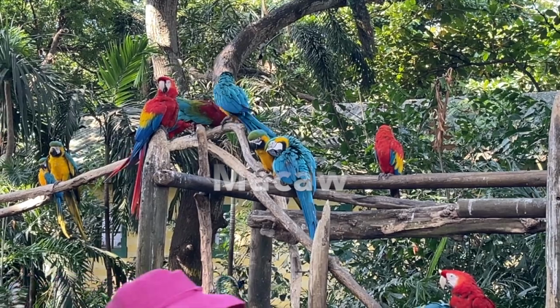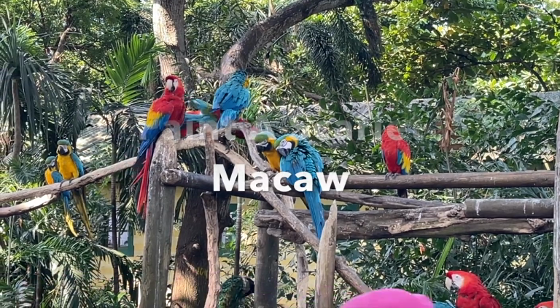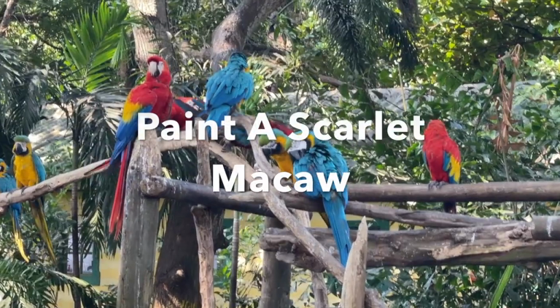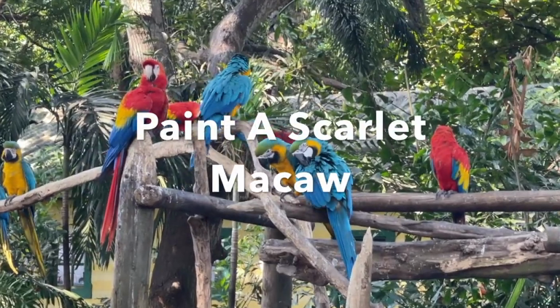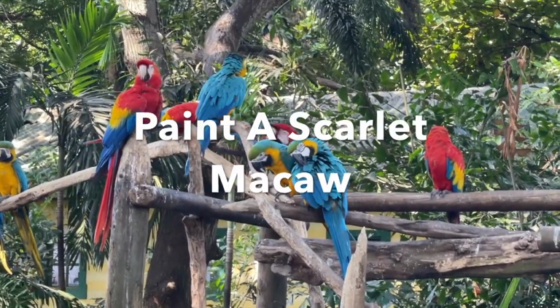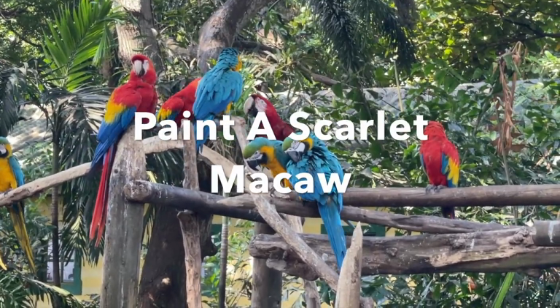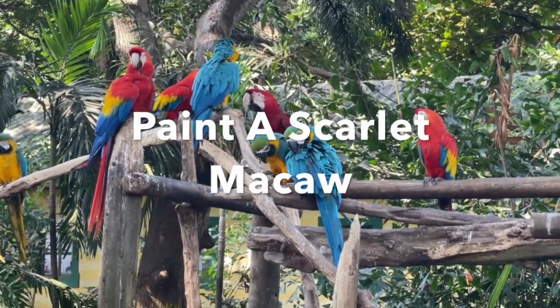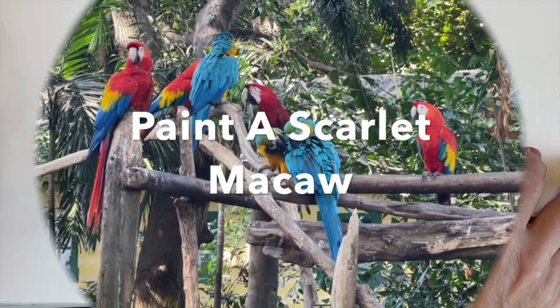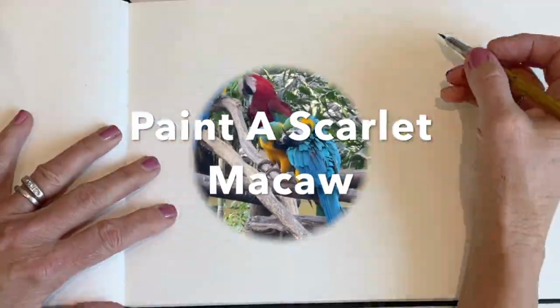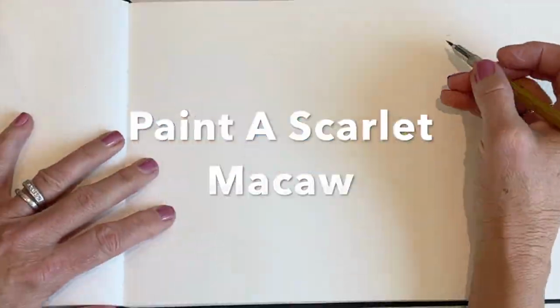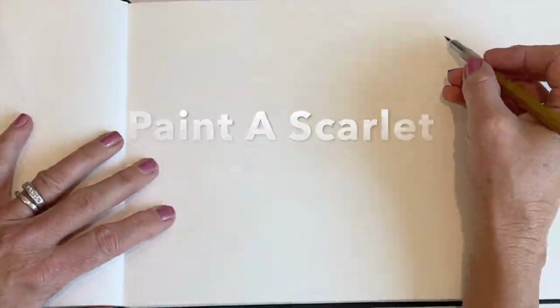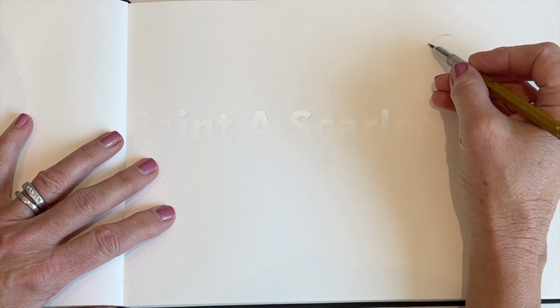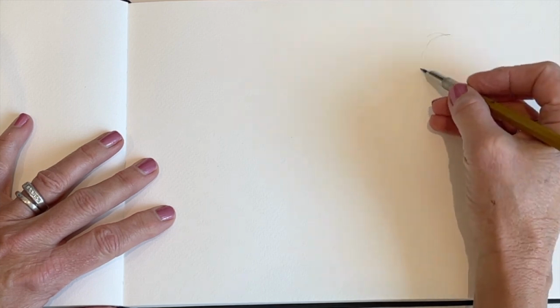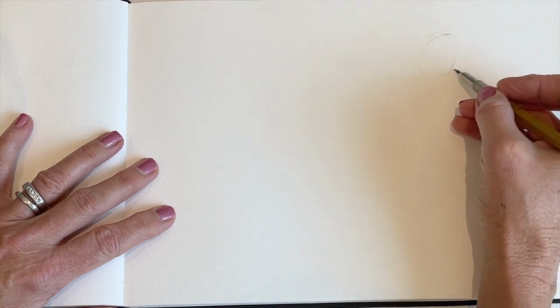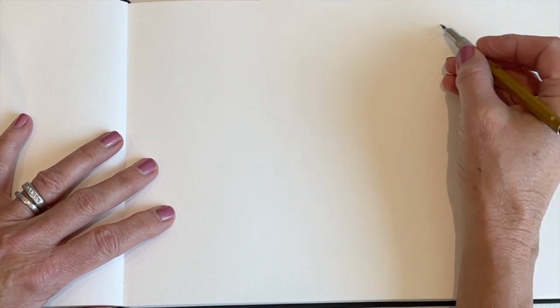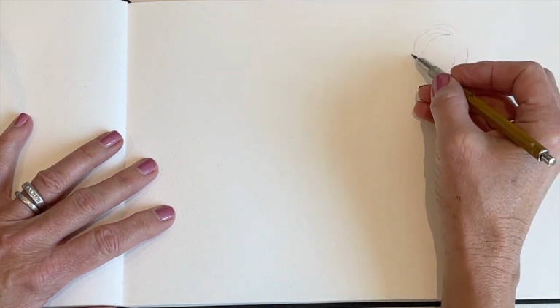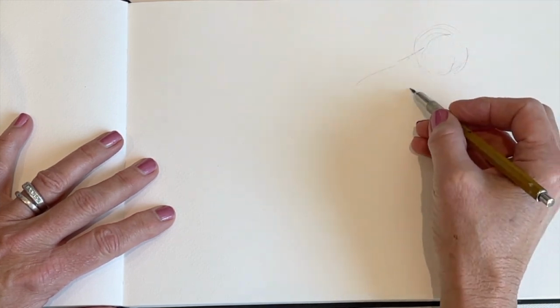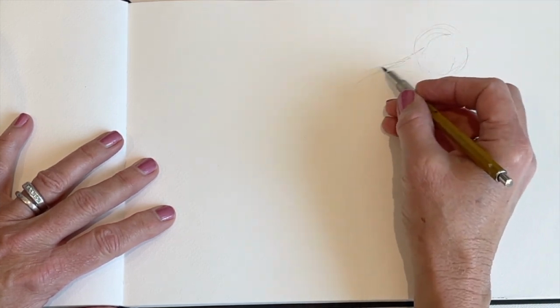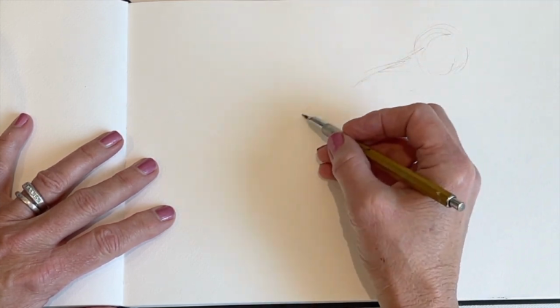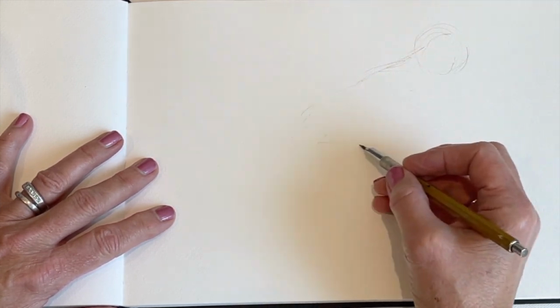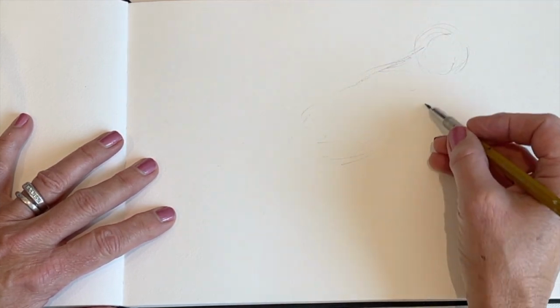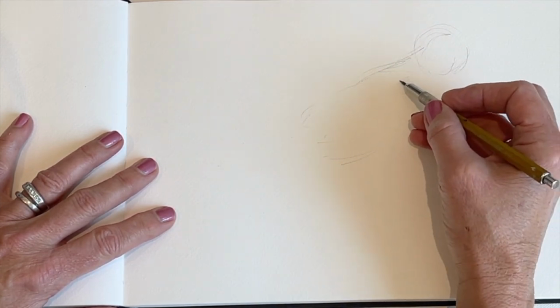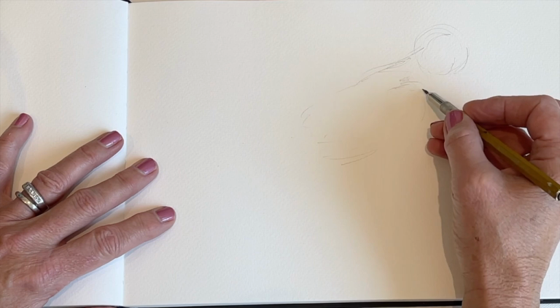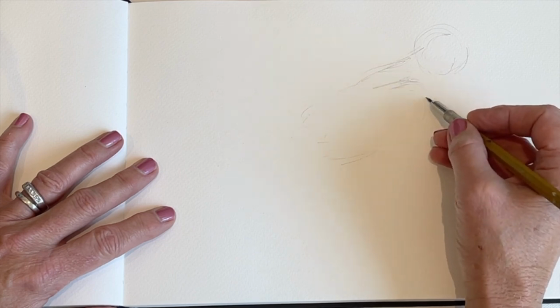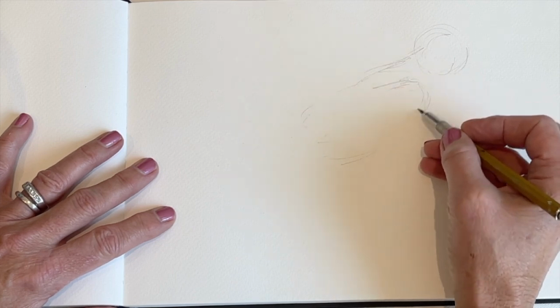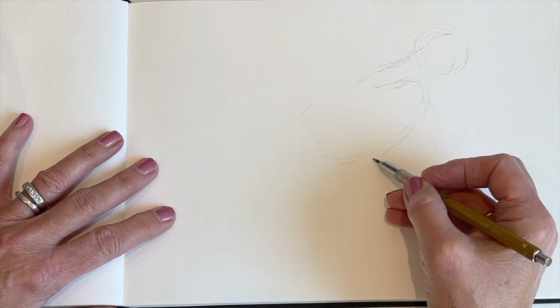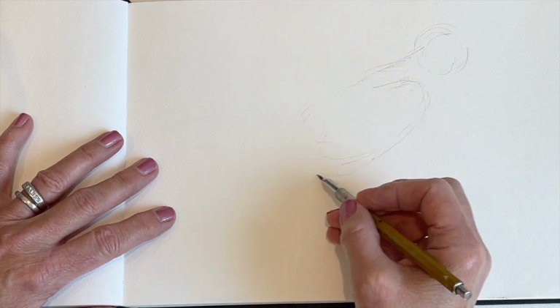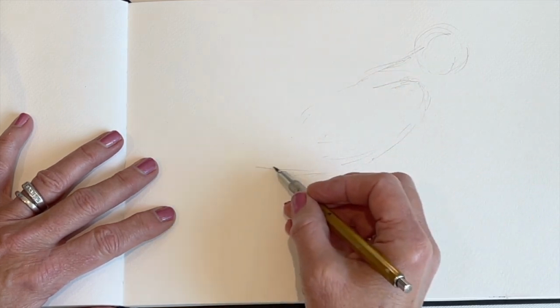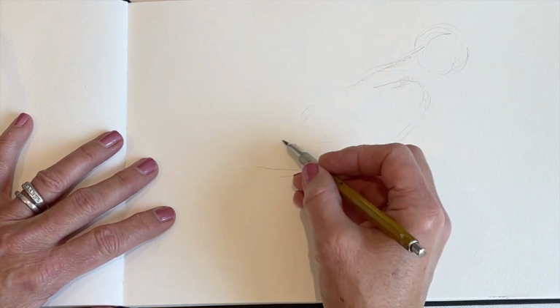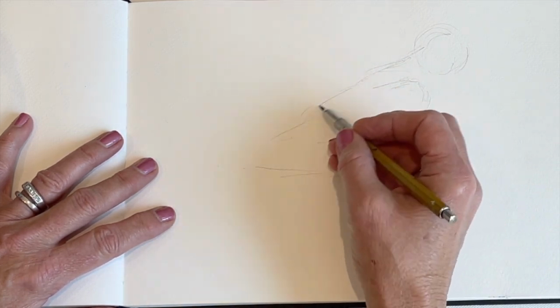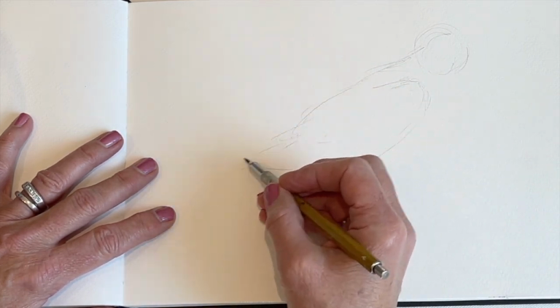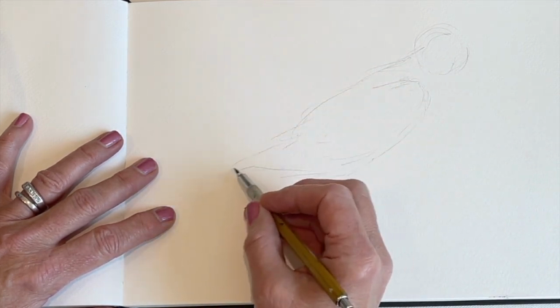Hello everyone! I just recently returned from a trip to Colombia where I saw a lot of beautiful birds, including the scarlet macaw, and I thought it would be fun to do a video and teach you how to draw and paint these beautiful birds.